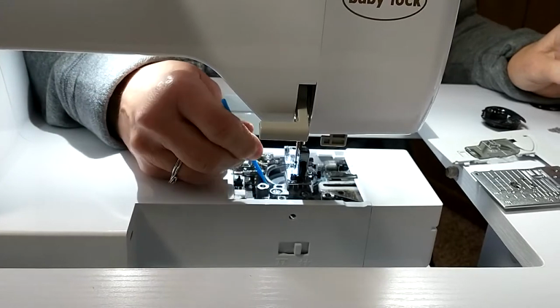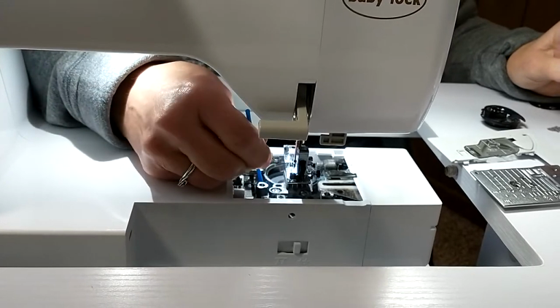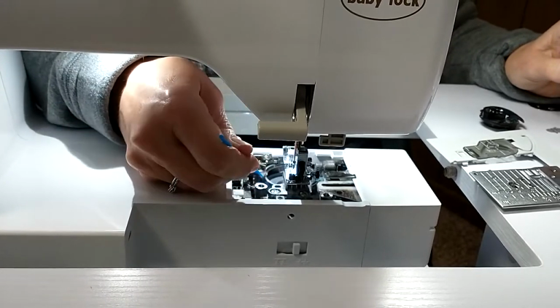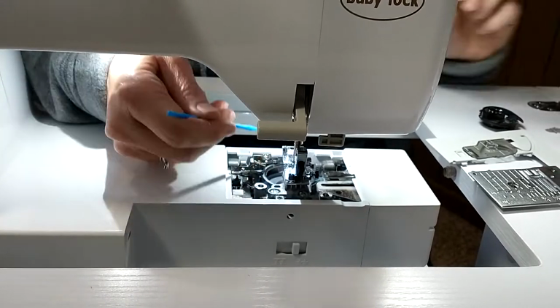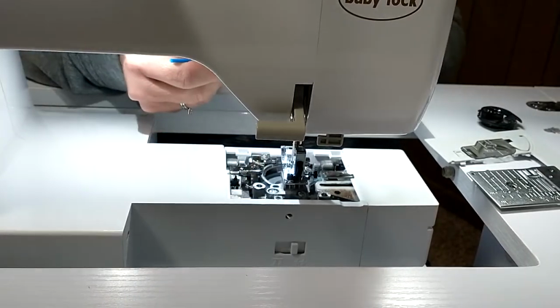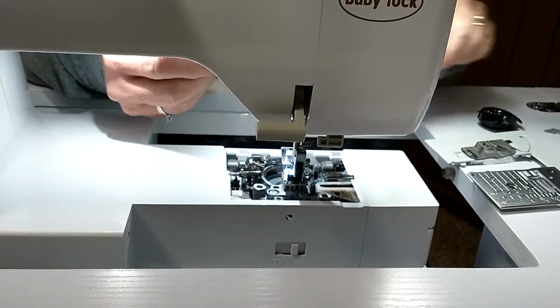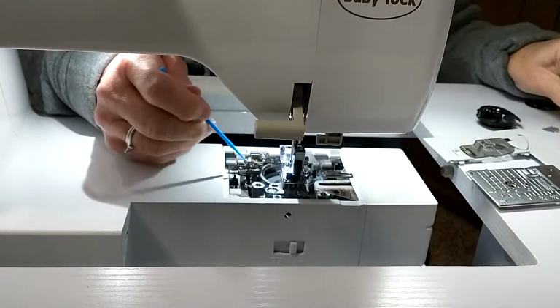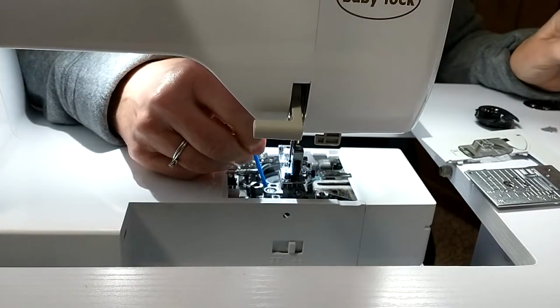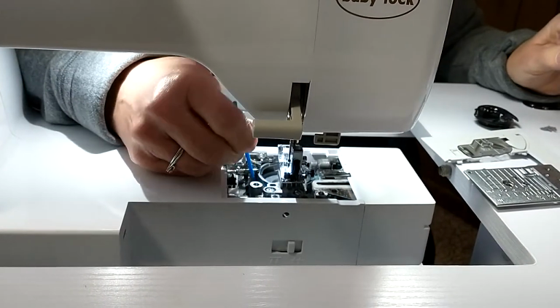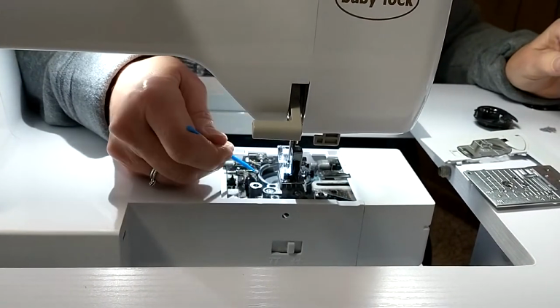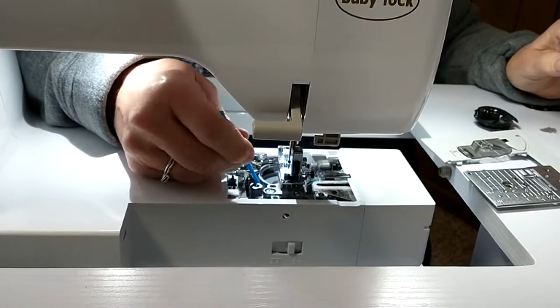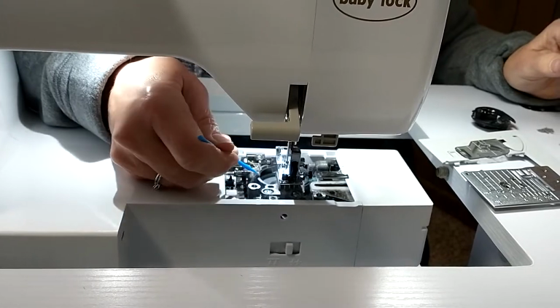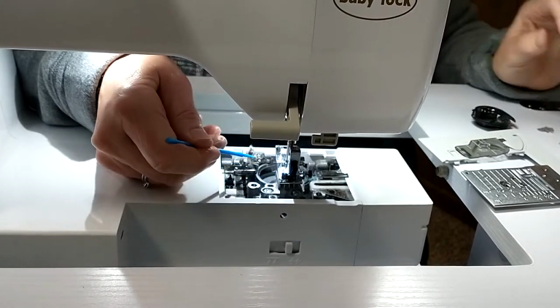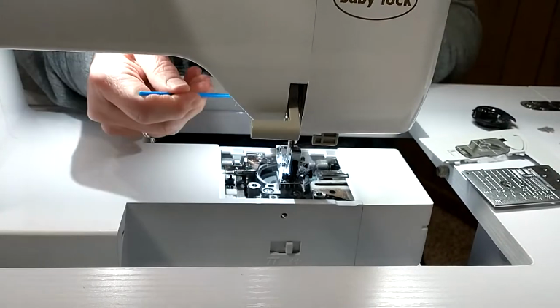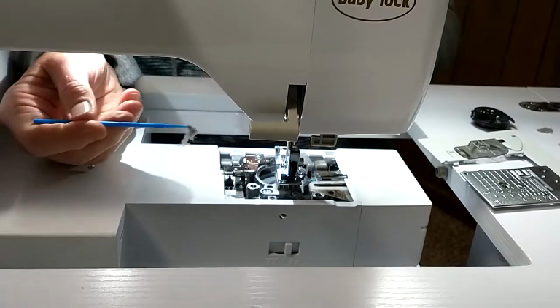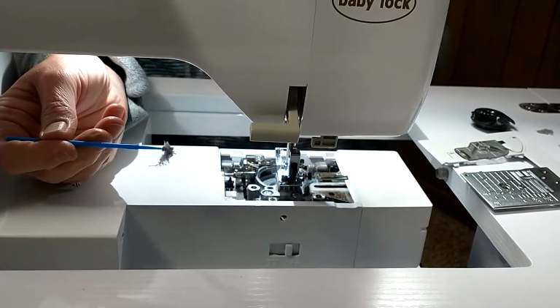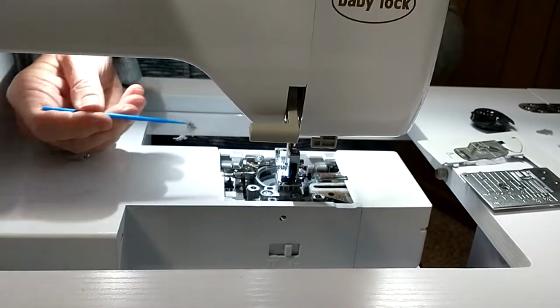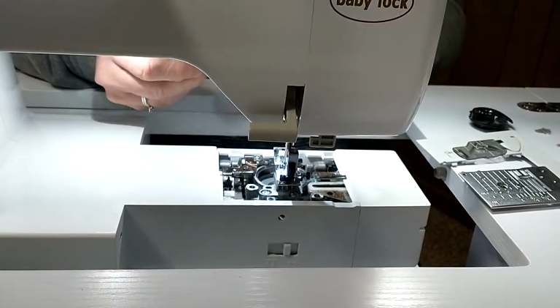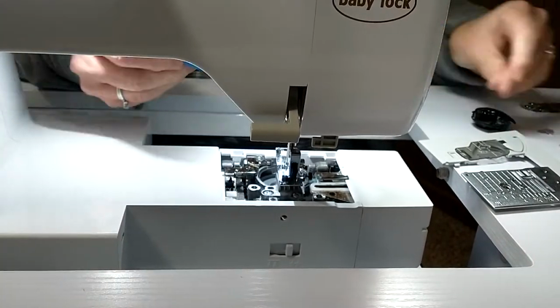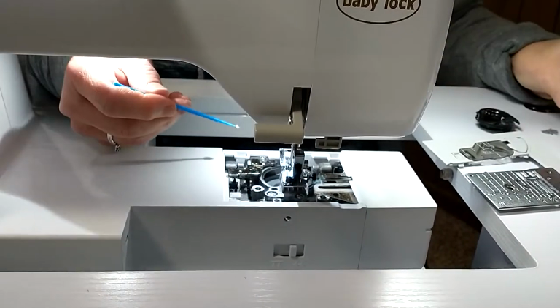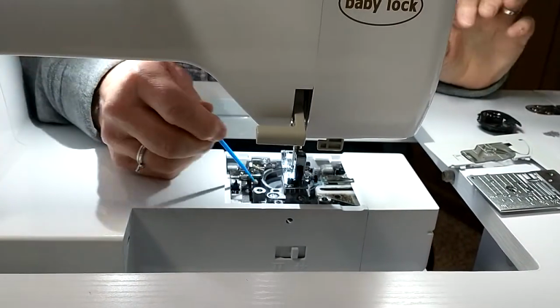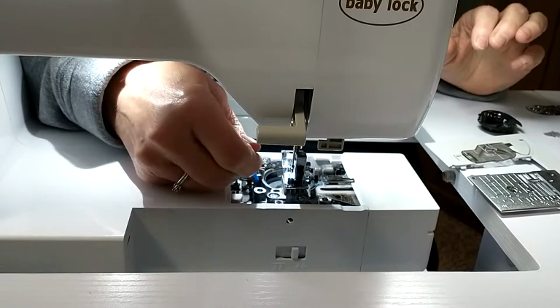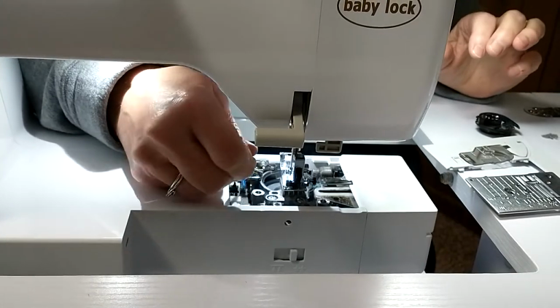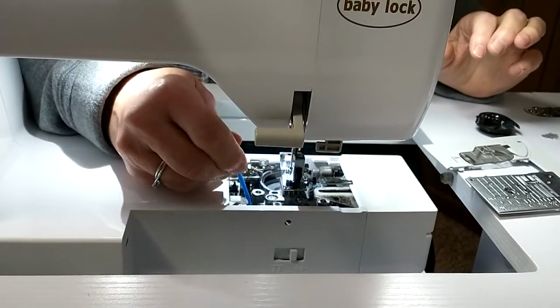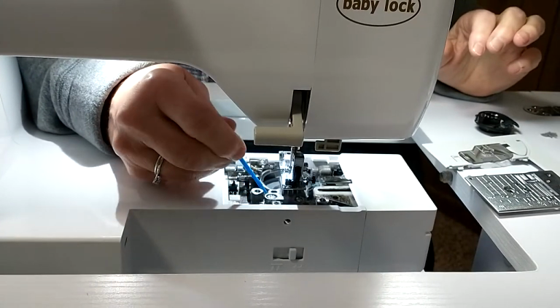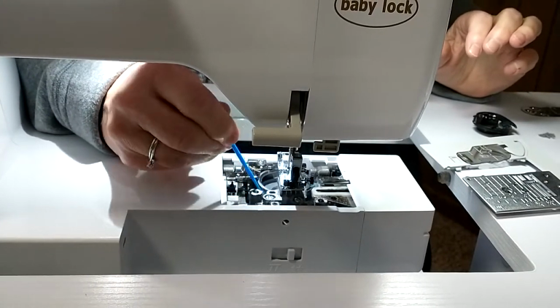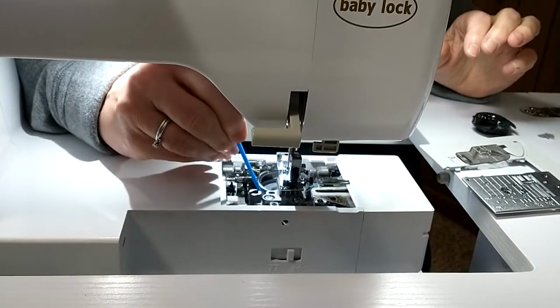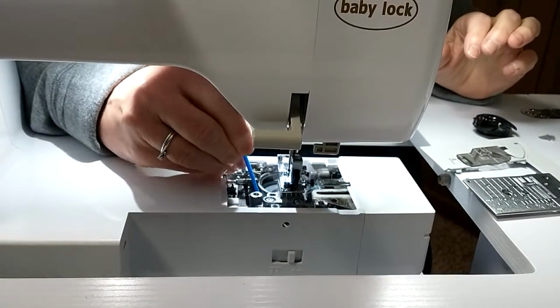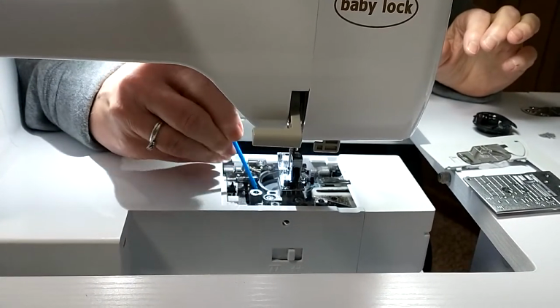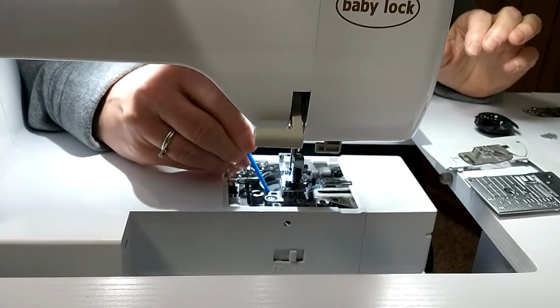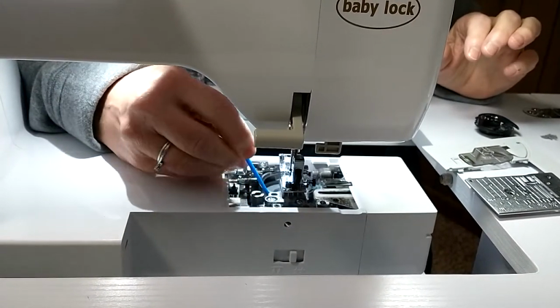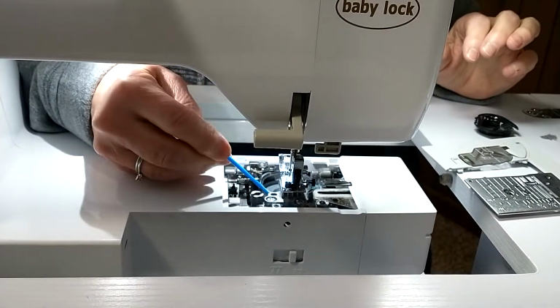This is going to help your machine work better. If you've ever had your bobbin acting funky, this is a good place to start. Re-thread the bobbin.